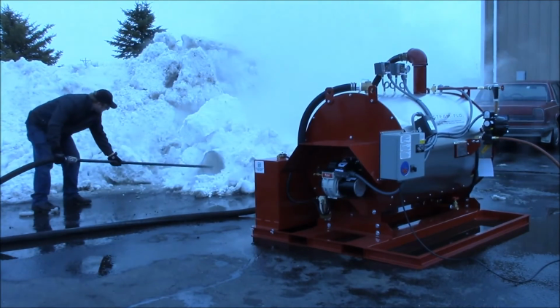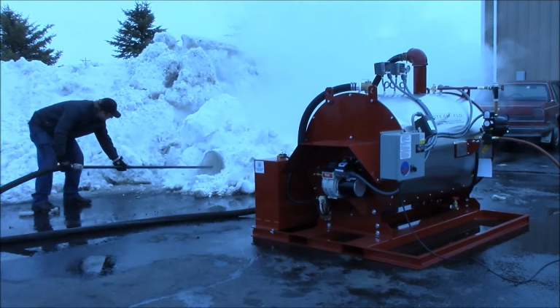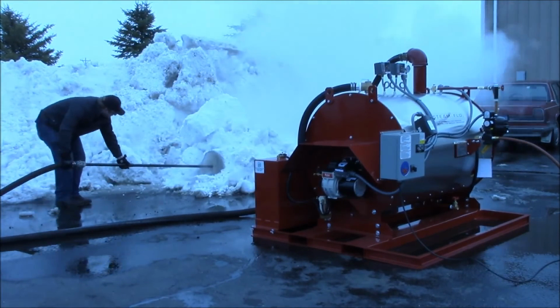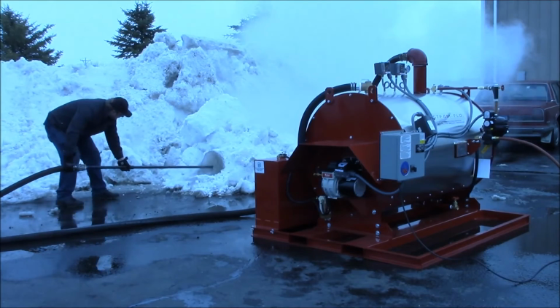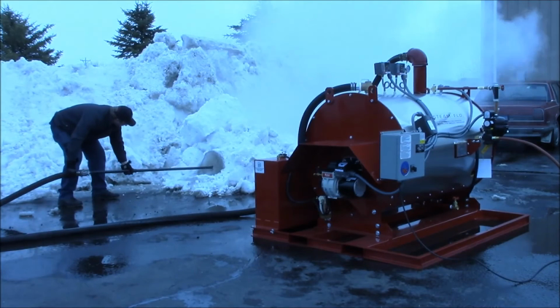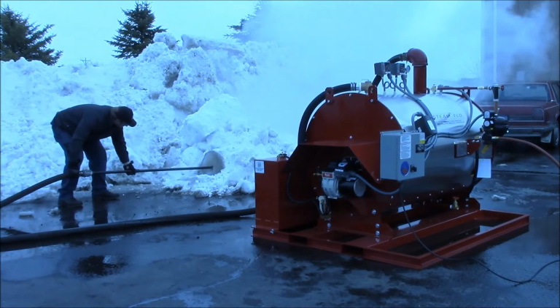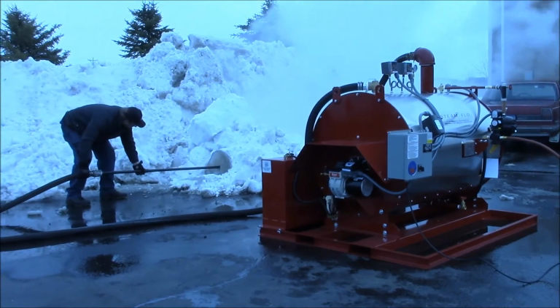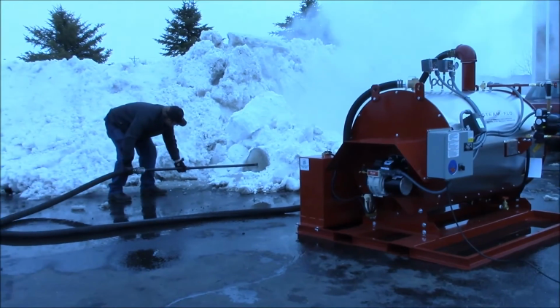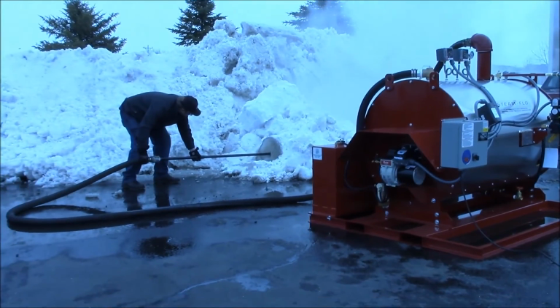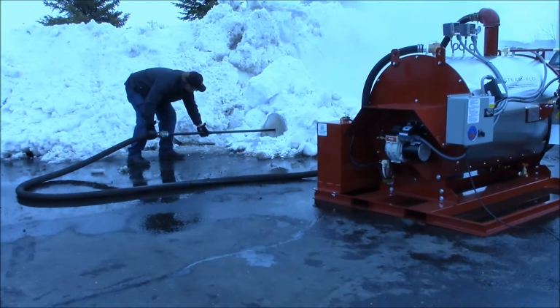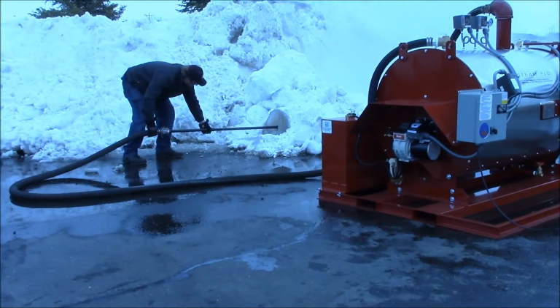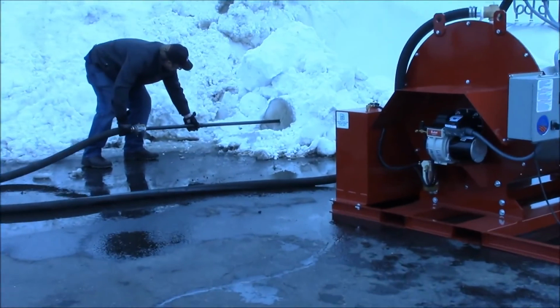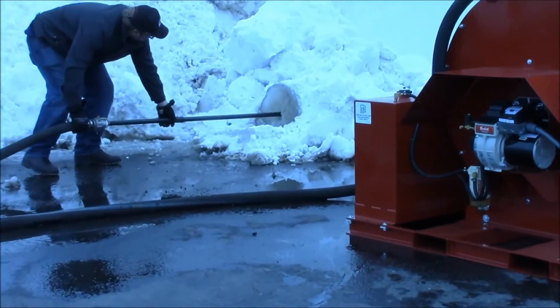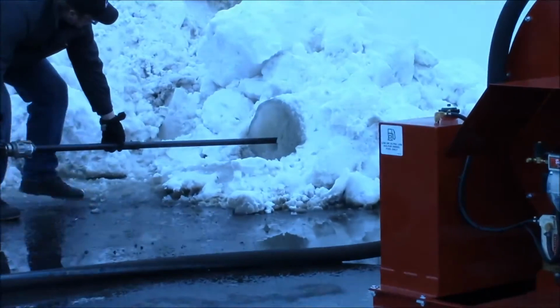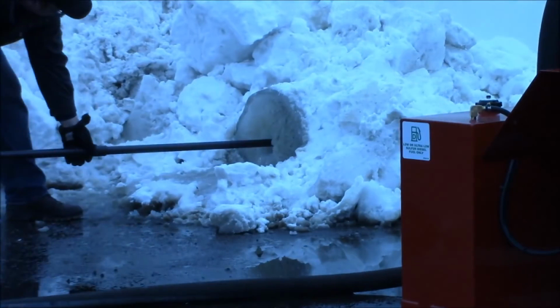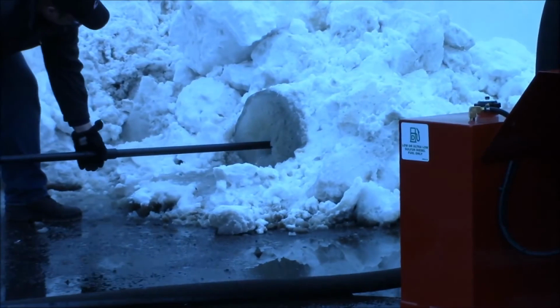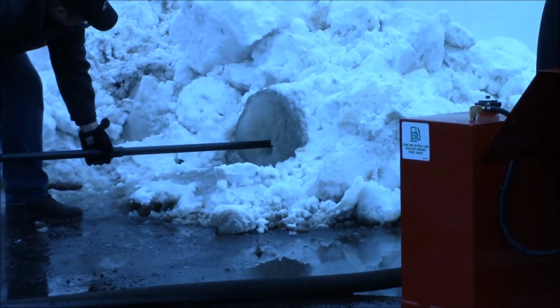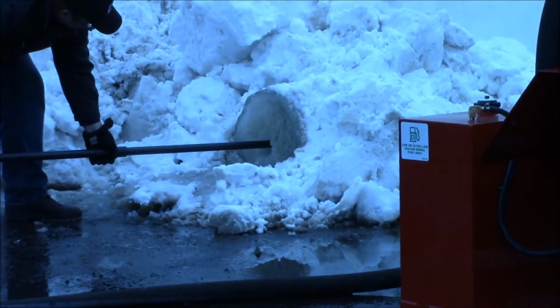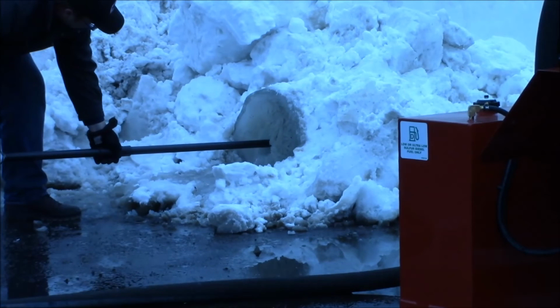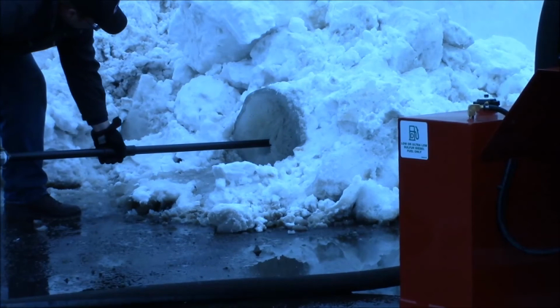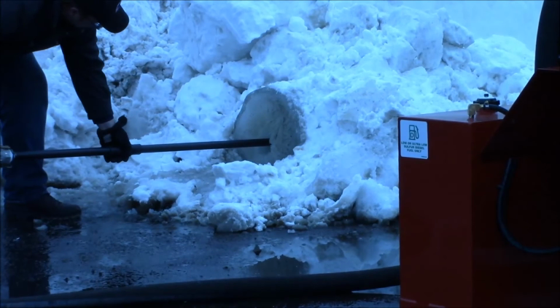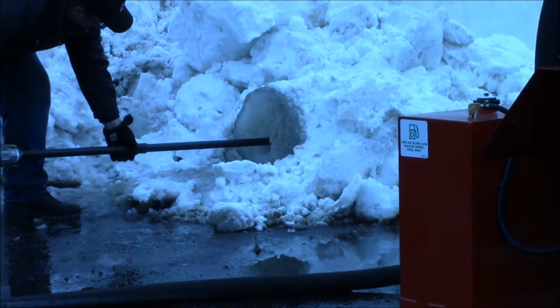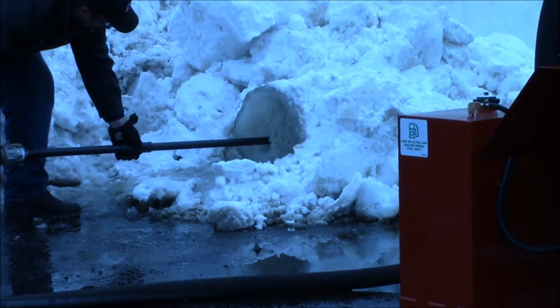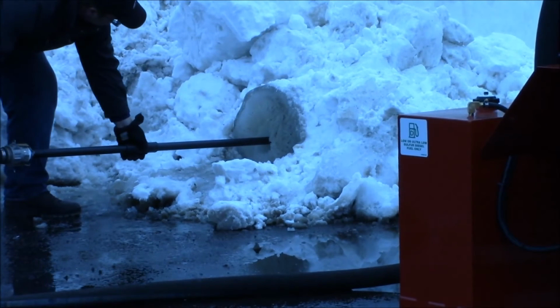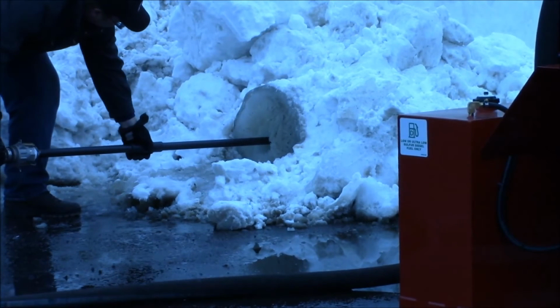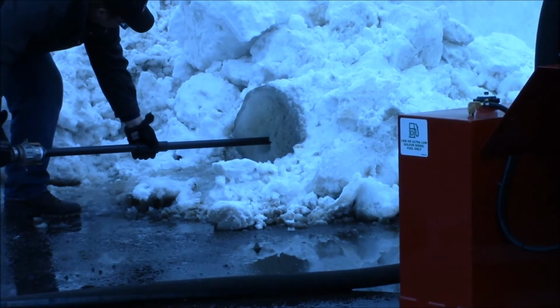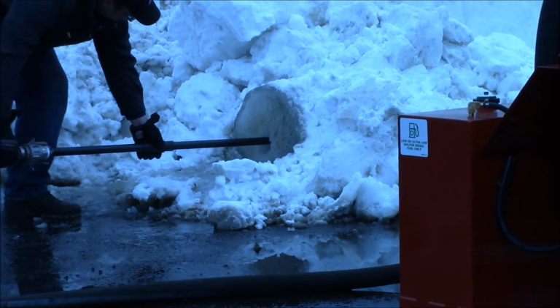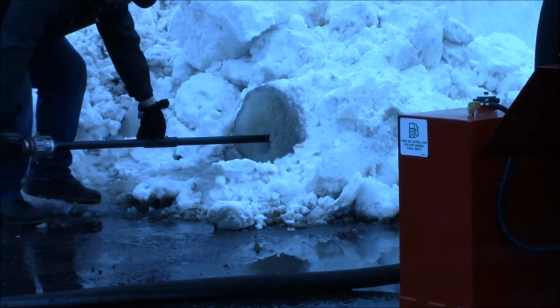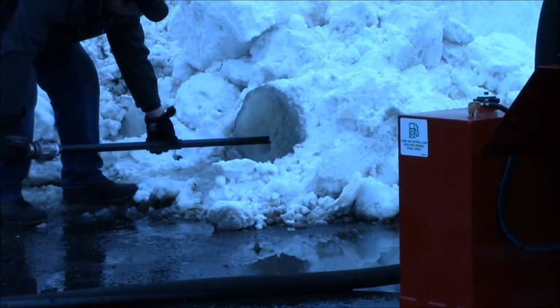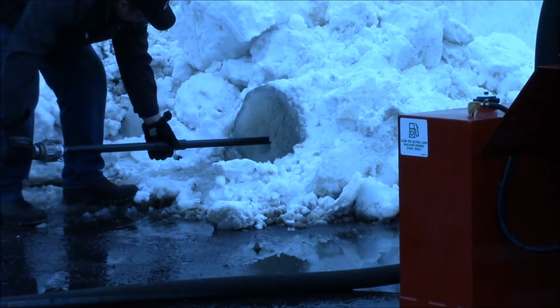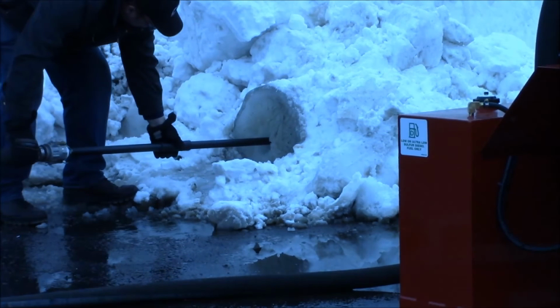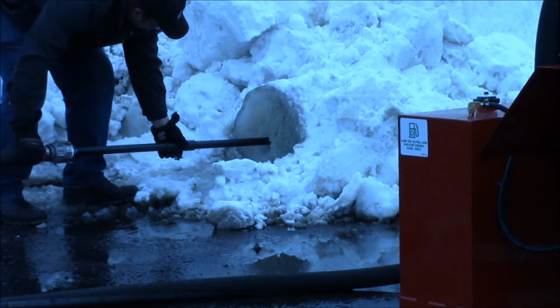The Steam Flow is able to pierce through a solid 5-foot block of ice in less than a minute without a lot of water flow. This will allow you to unplug a culvert quickly and avoid backup damage.